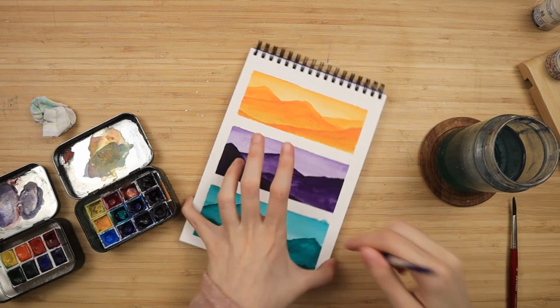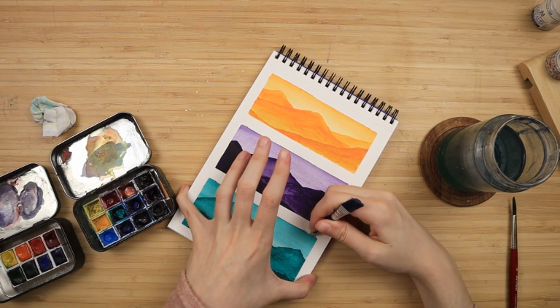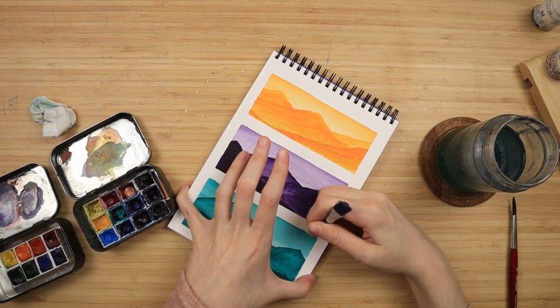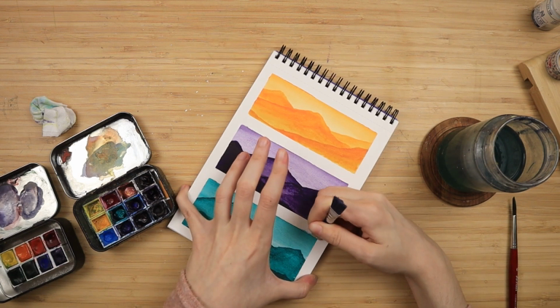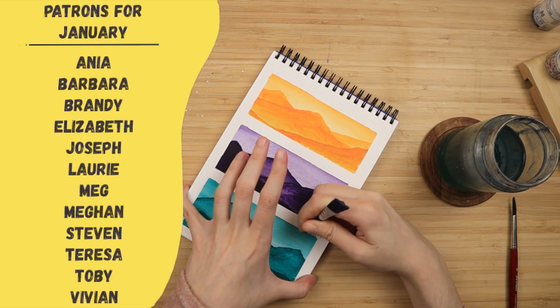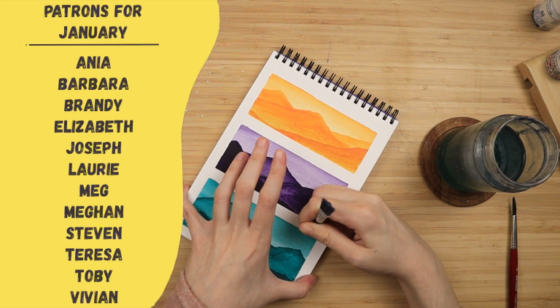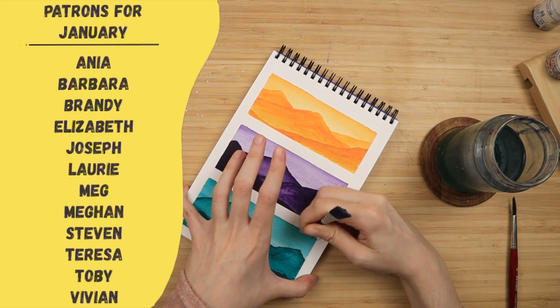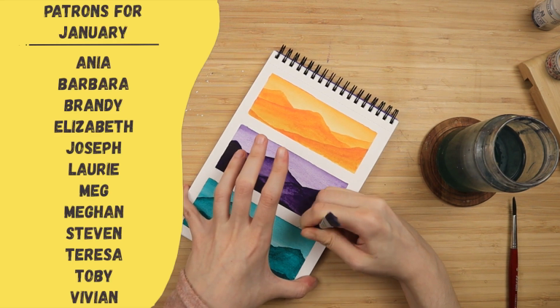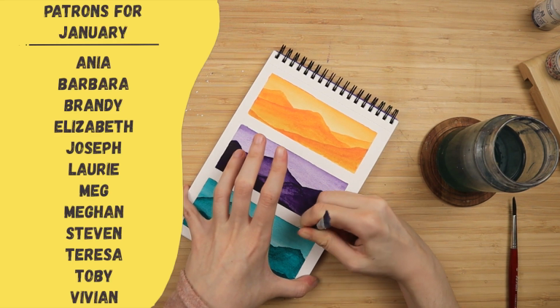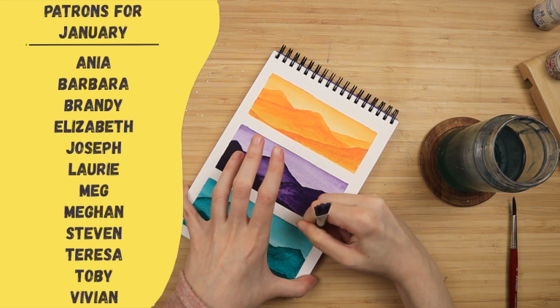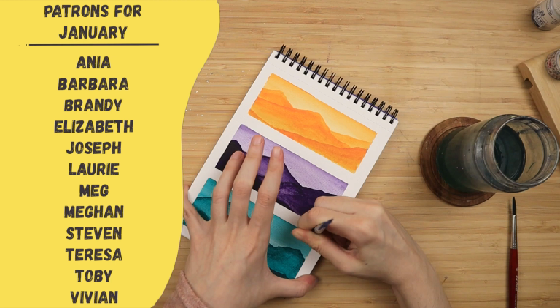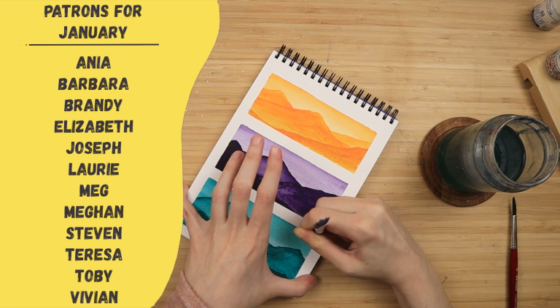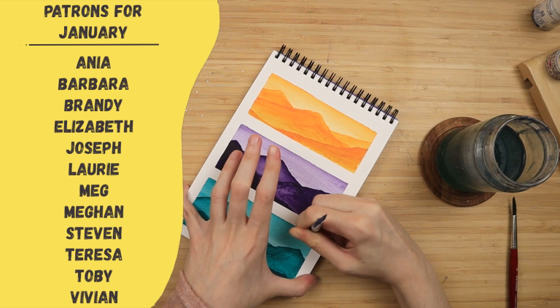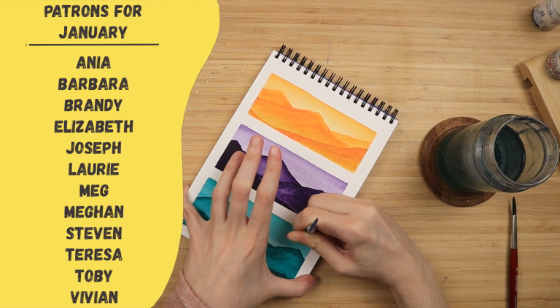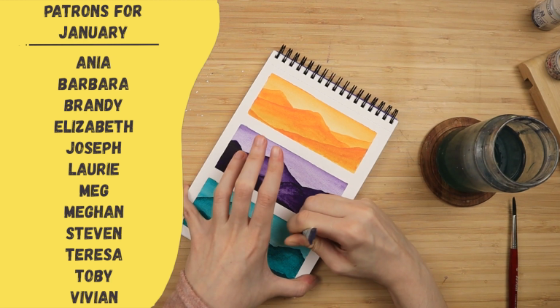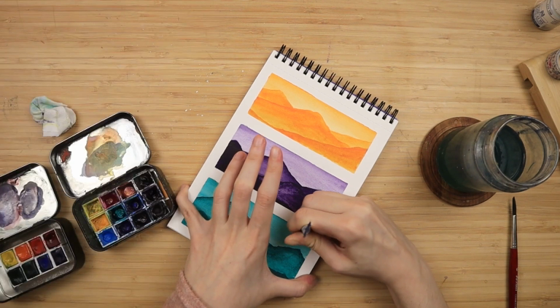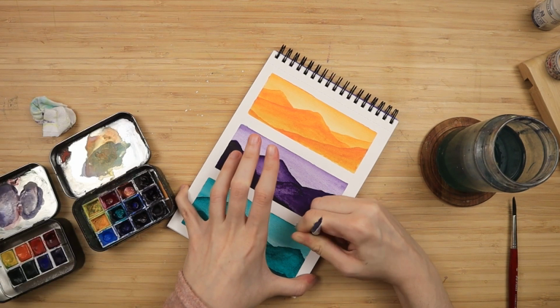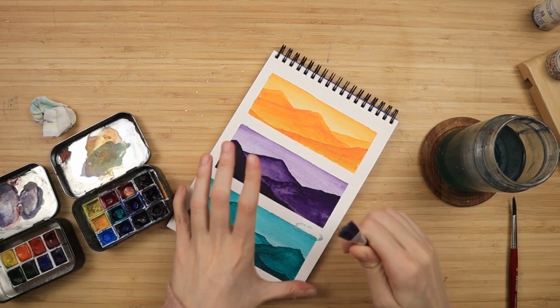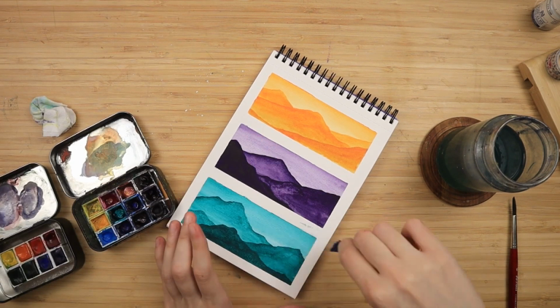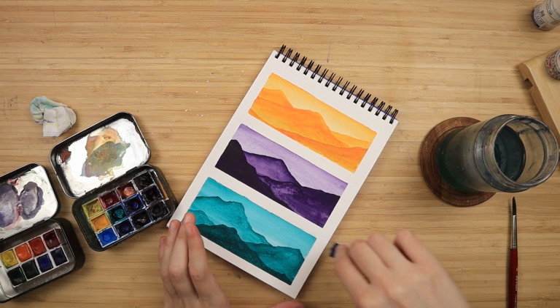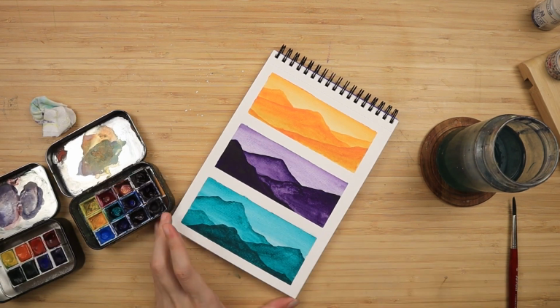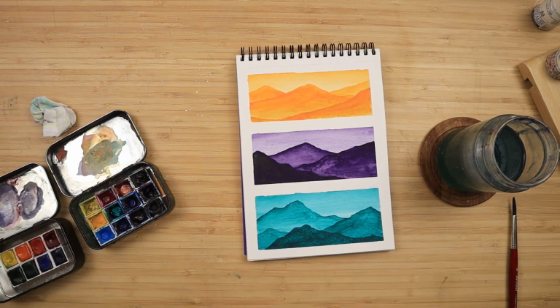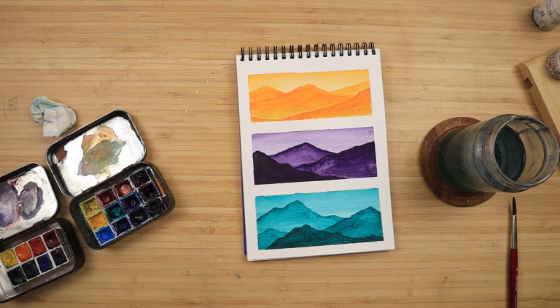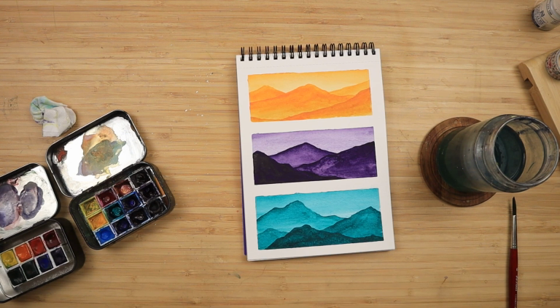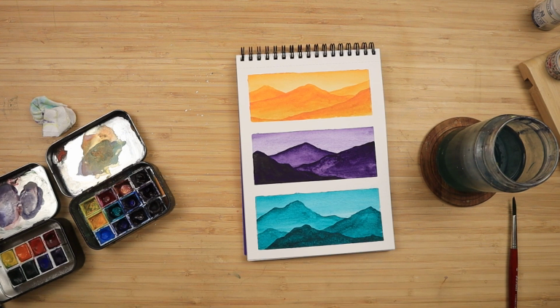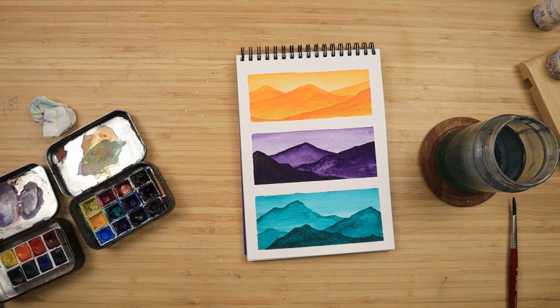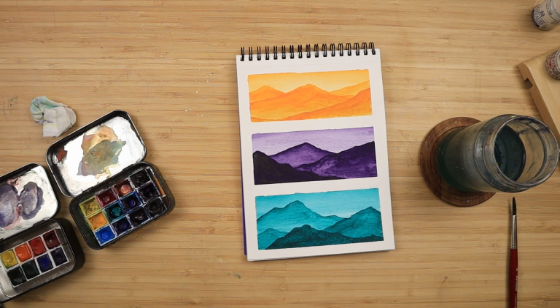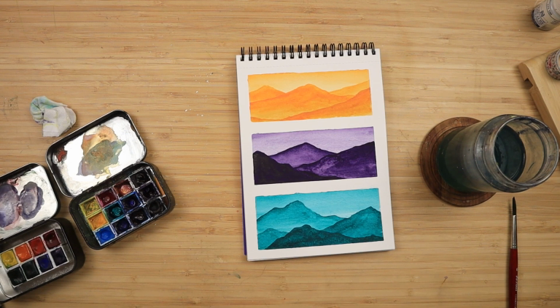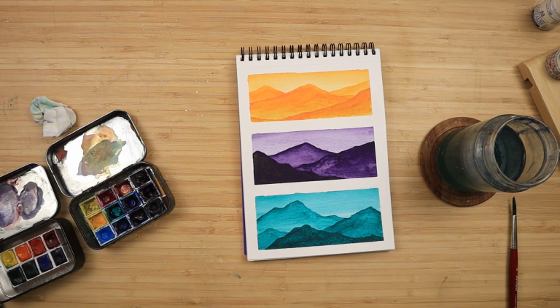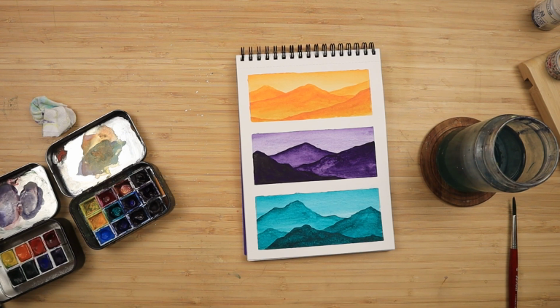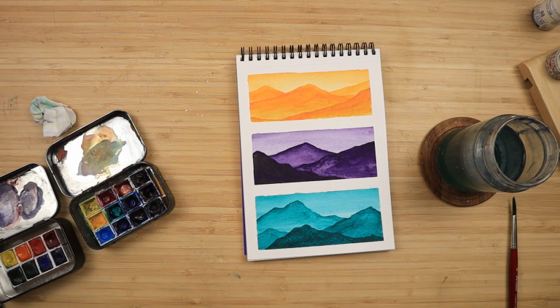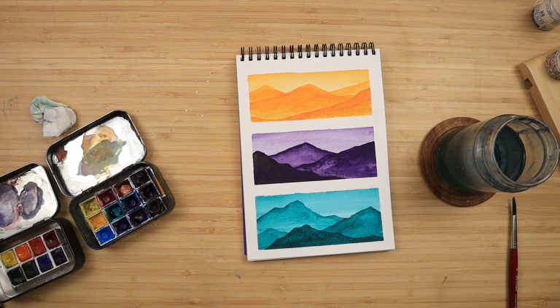I just slowly peel off the tape and that is it. I'd like to give a very special thank you to my Patreon supporters for the month of January. Thank you all for watching — if you found any value in this video, please let me know down in the comments, and I'll see you in the next one. Bye bye!